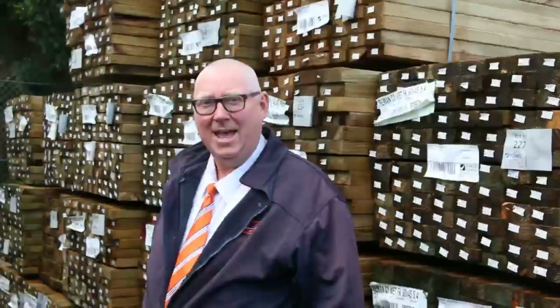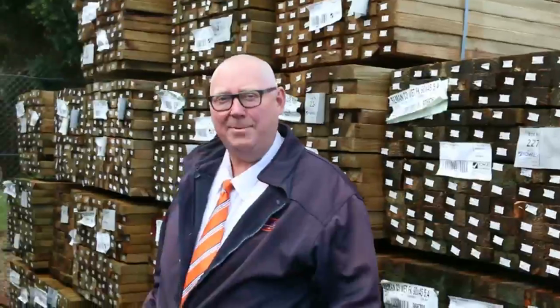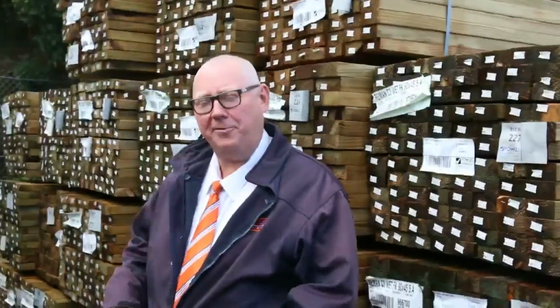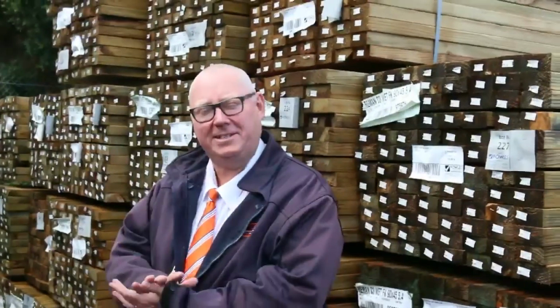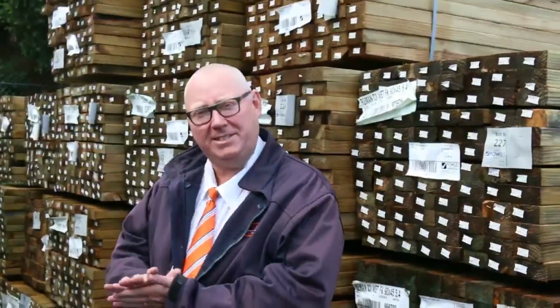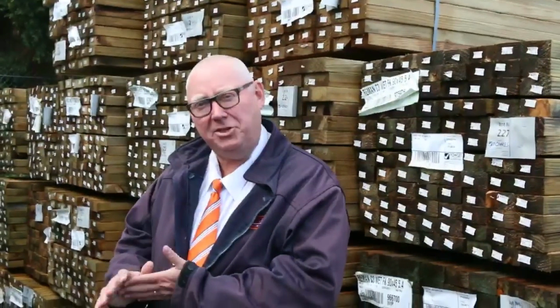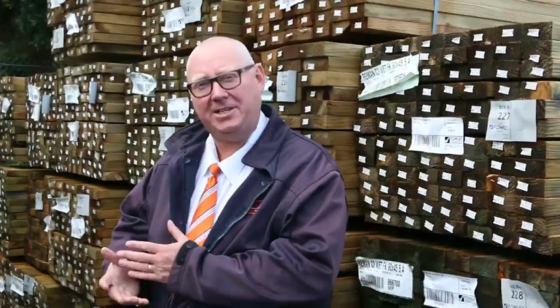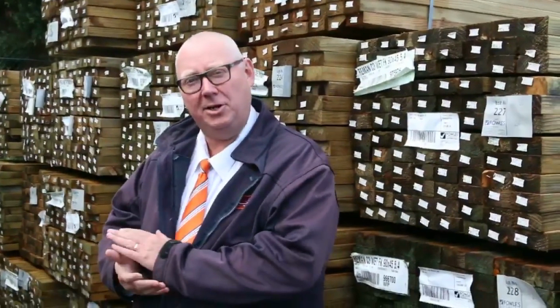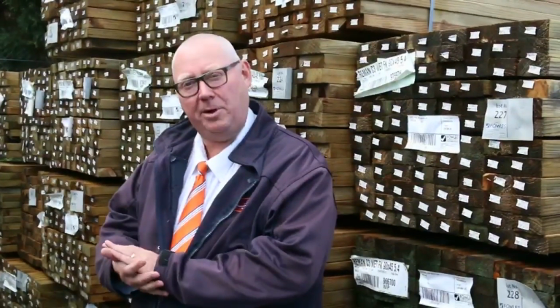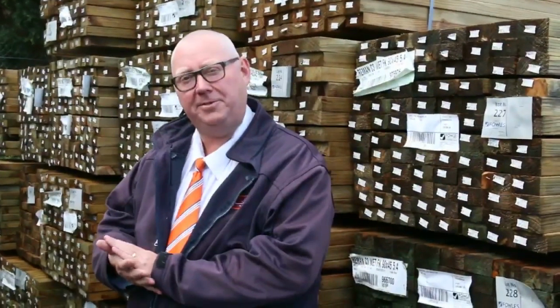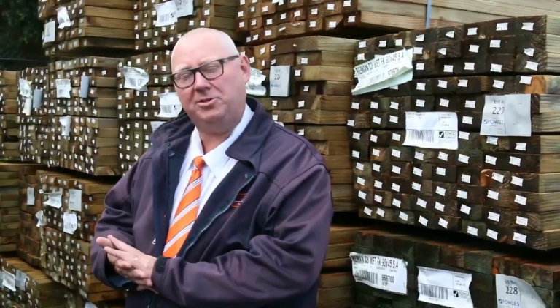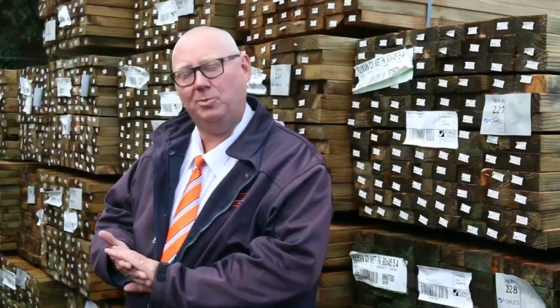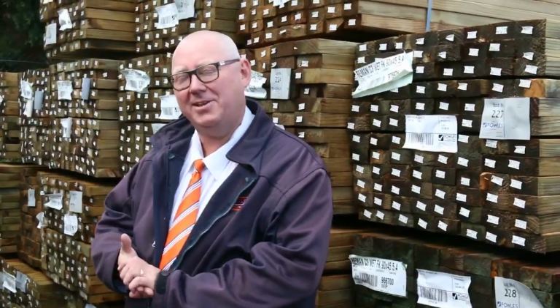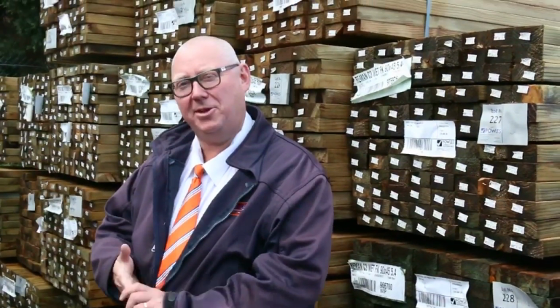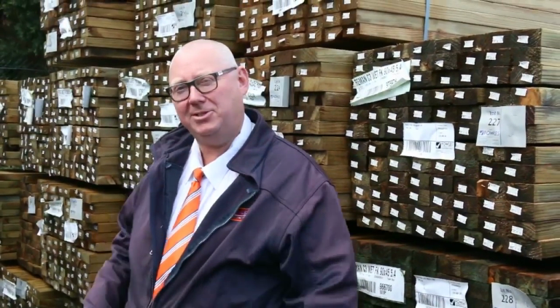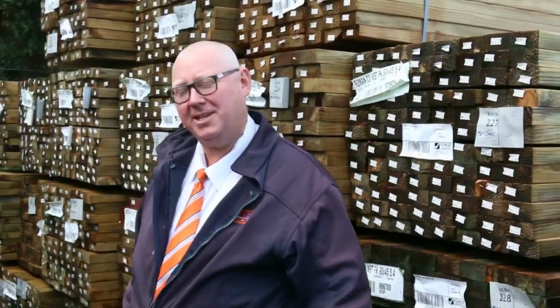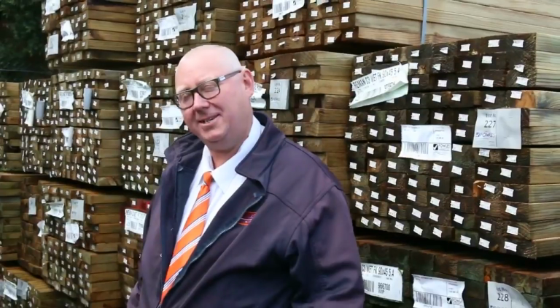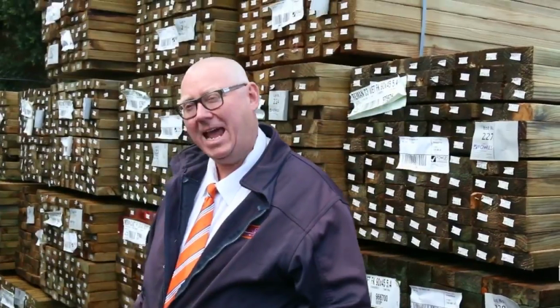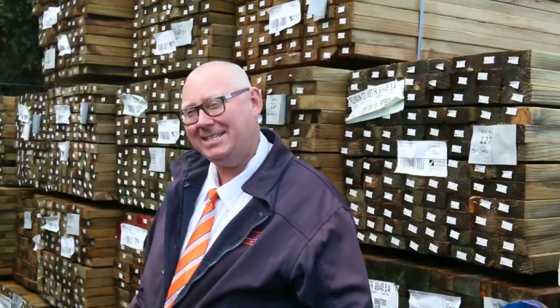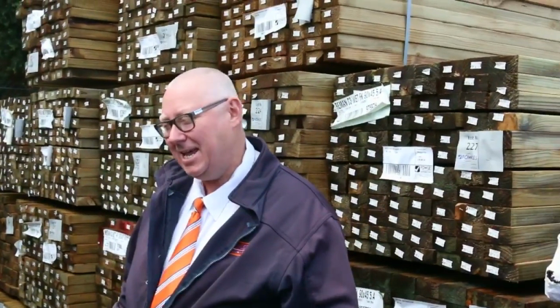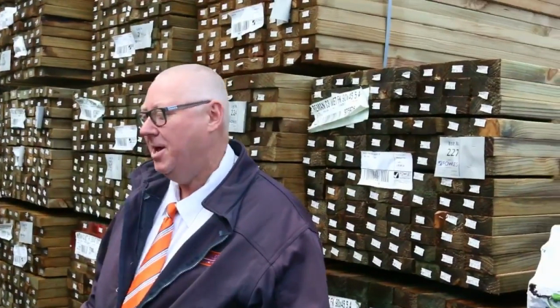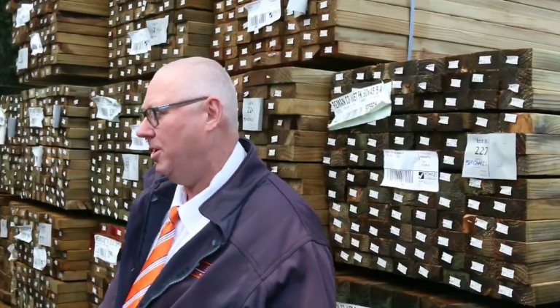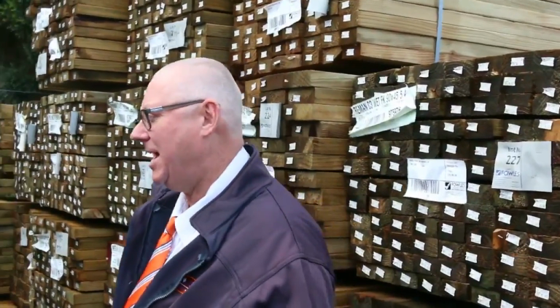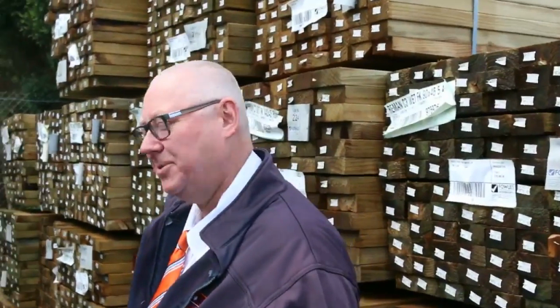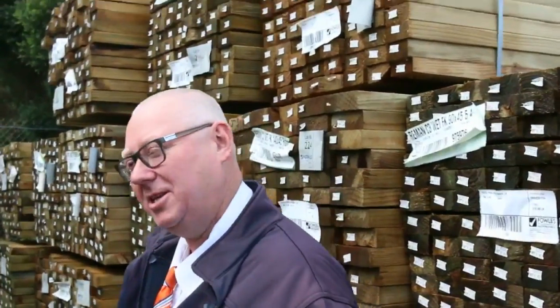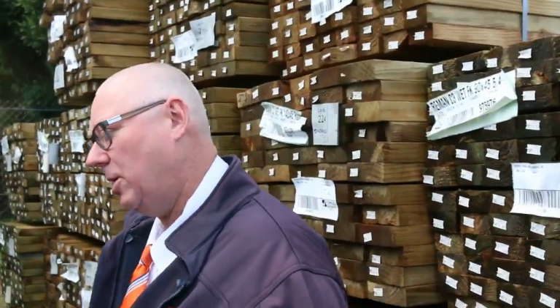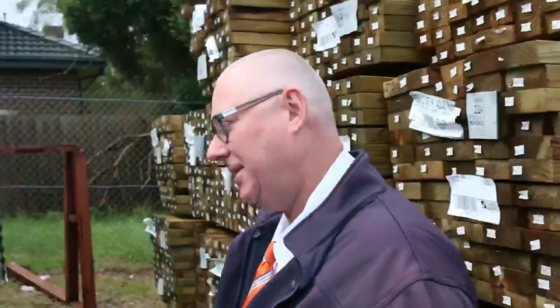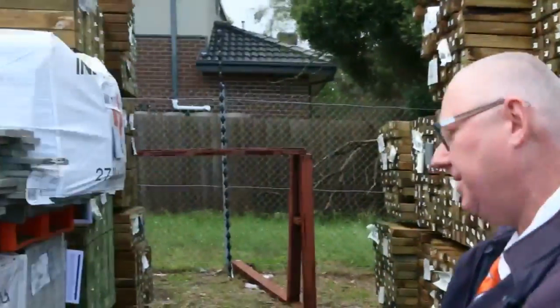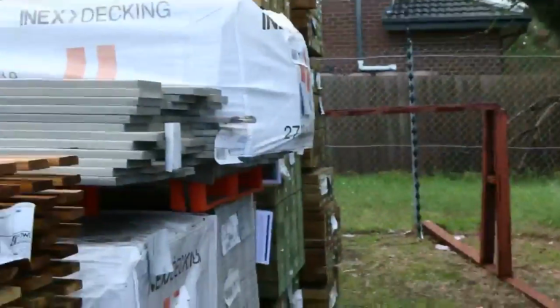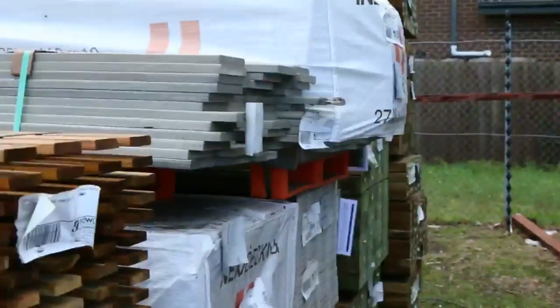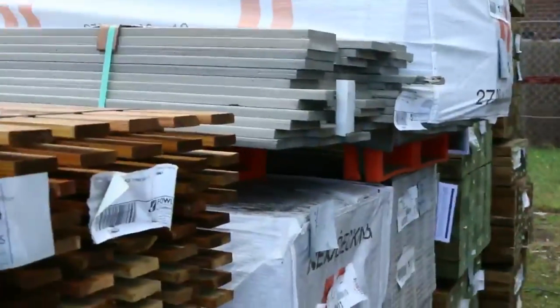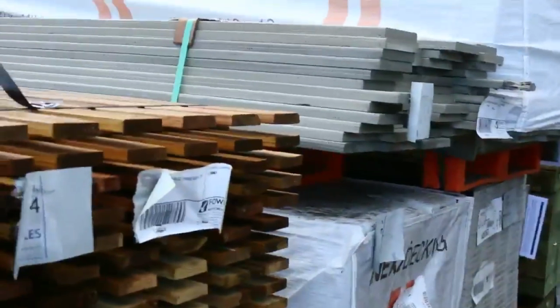G'day, Michael from Fowsley once again for the Tuesday afternoon preview for tomorrow's auction, Wednesday the 3rd of May 2017 at 10am. We've got a heap of stock in this week. Let's go for a walk and see what we've got.